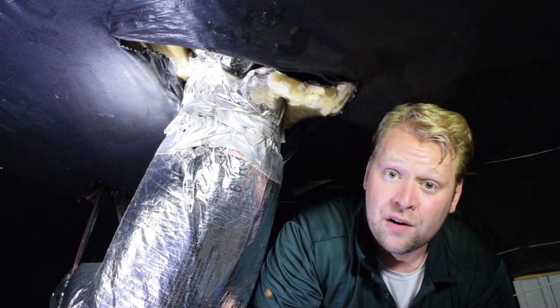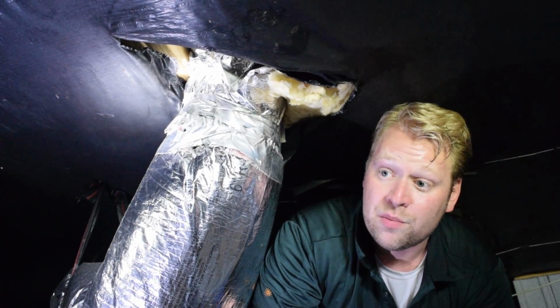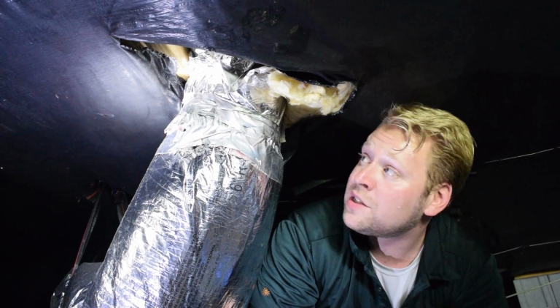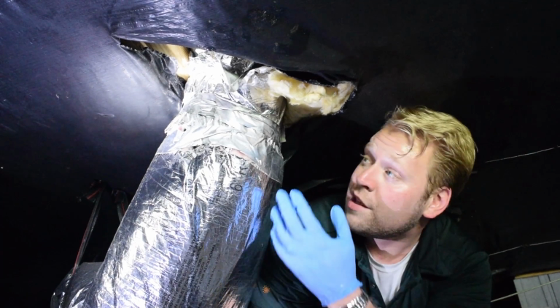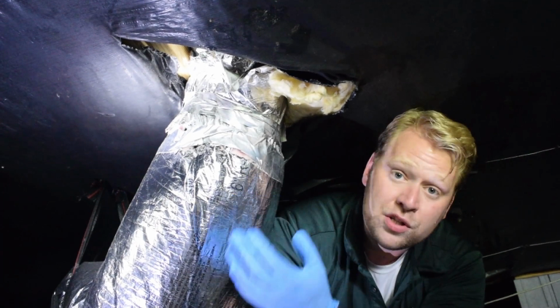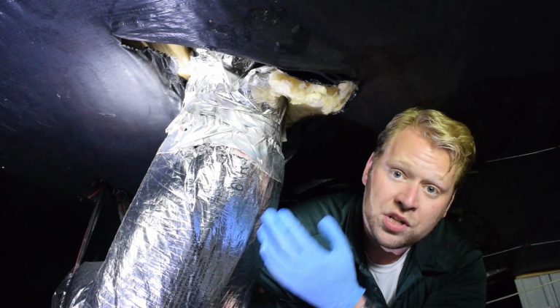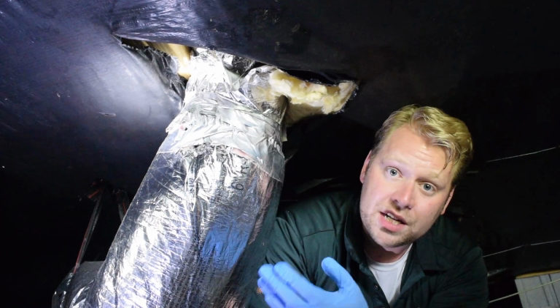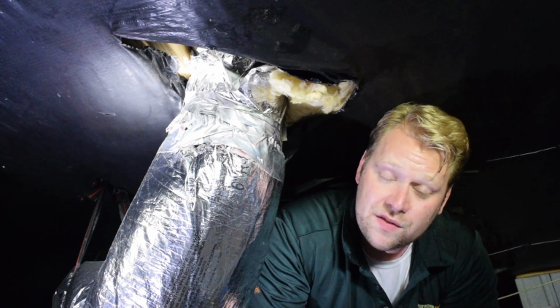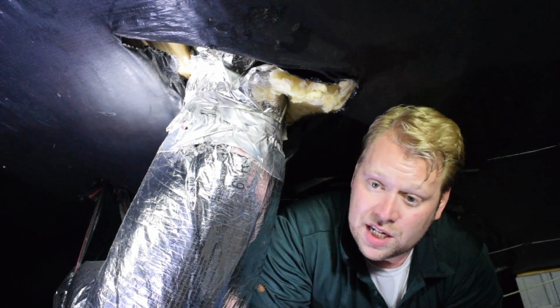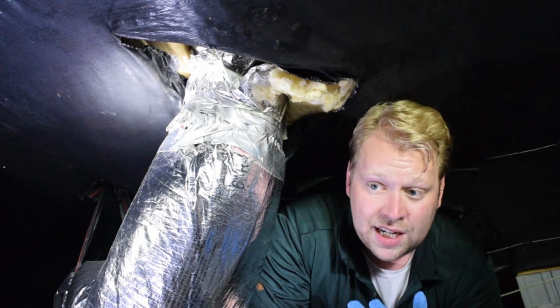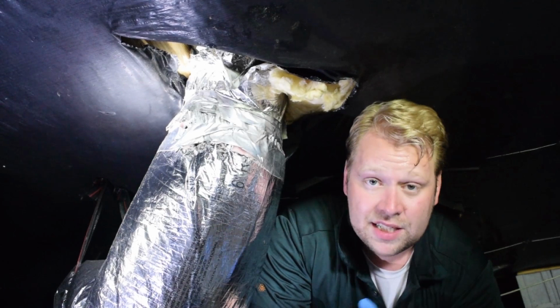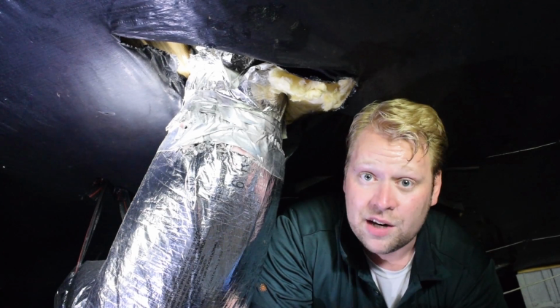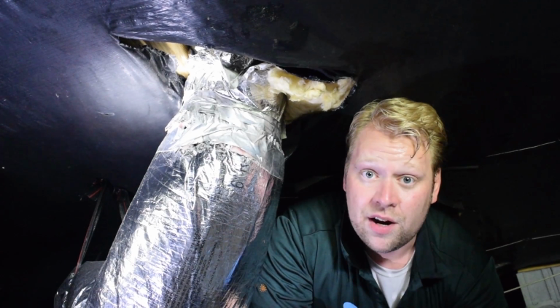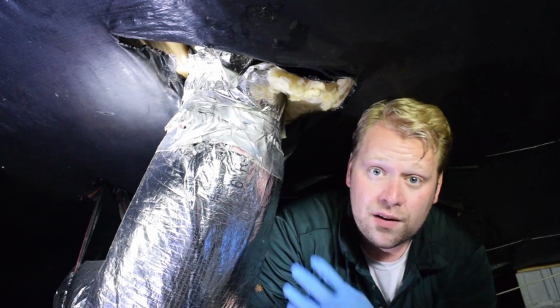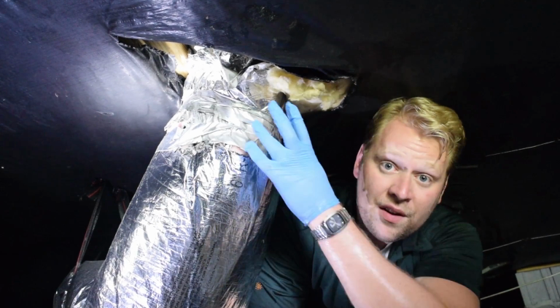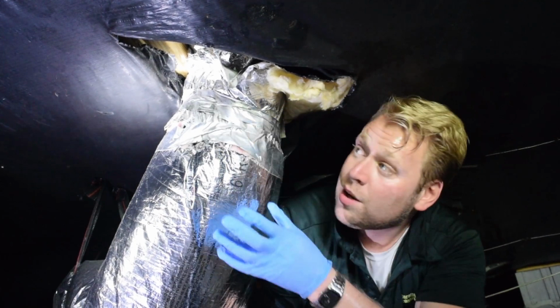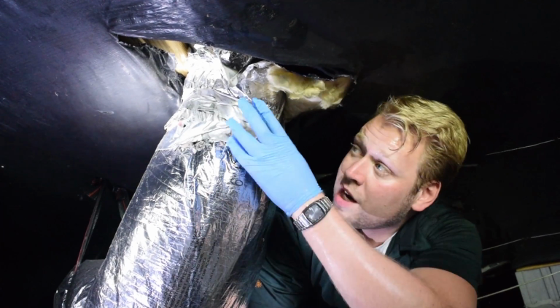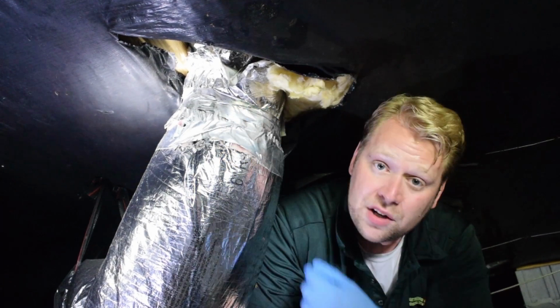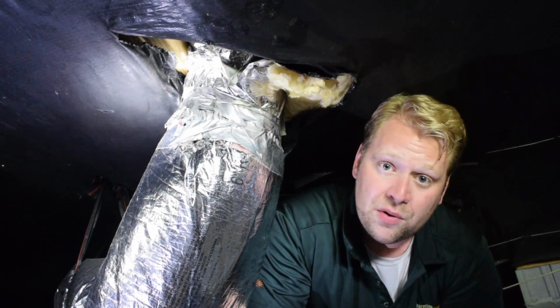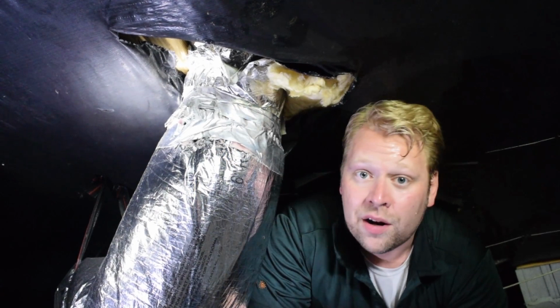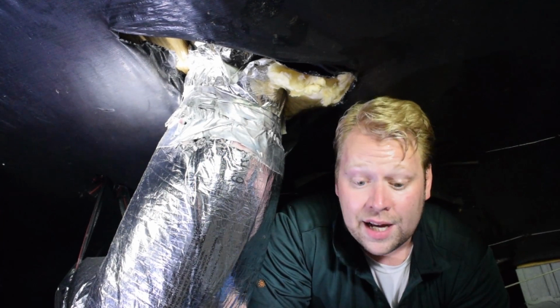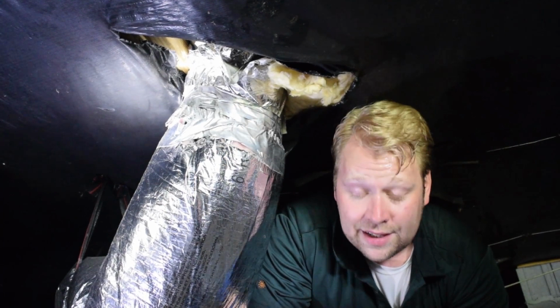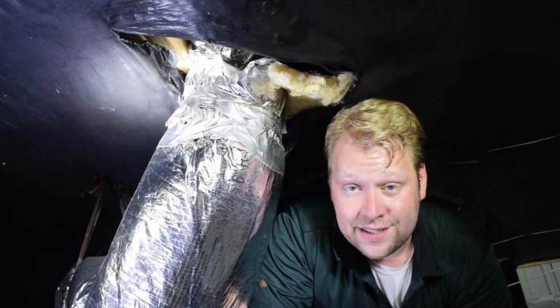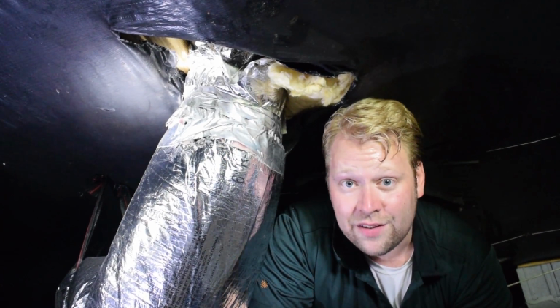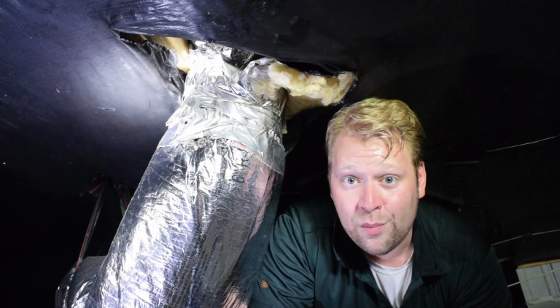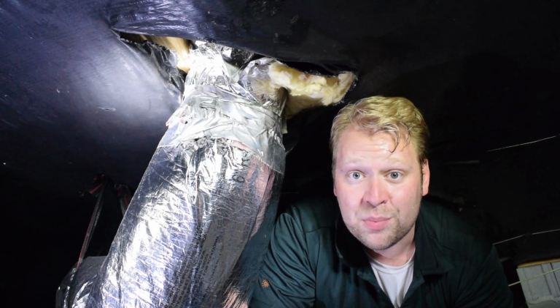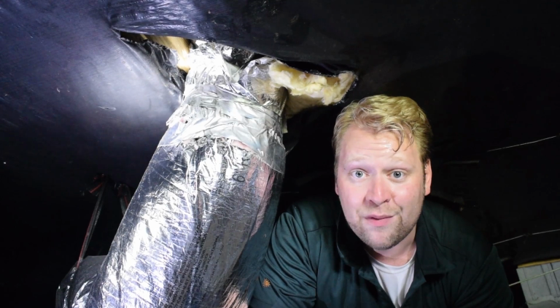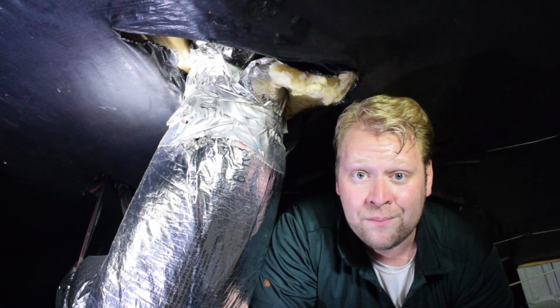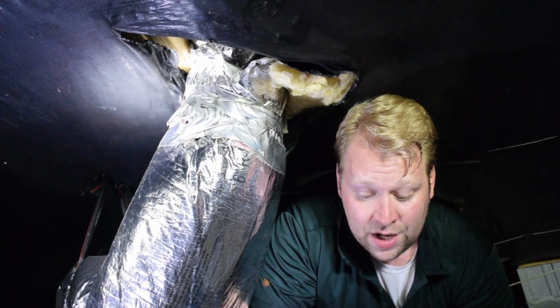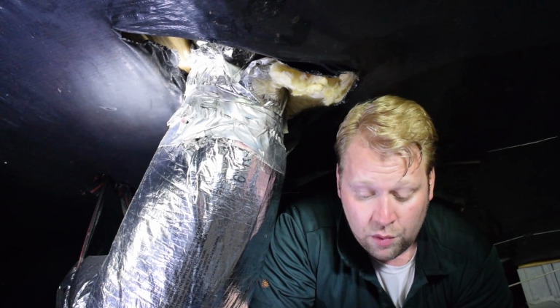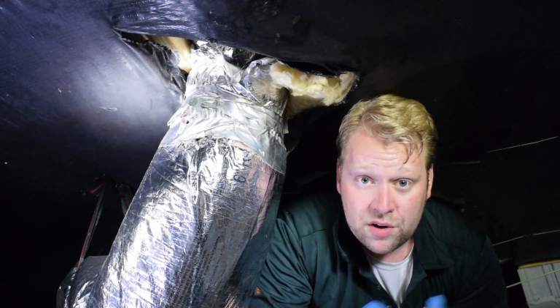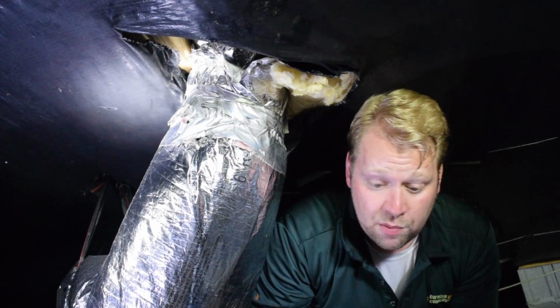Because you've got so much leakage, and even just sitting right here you can feel just how much air is coming through. This is air that homeowners are paying for.